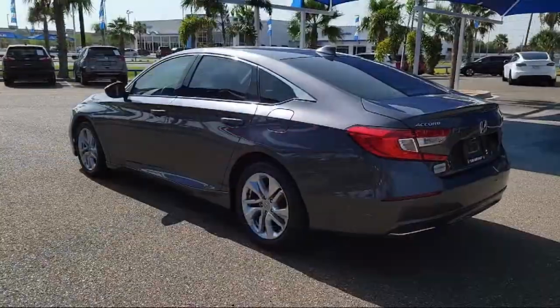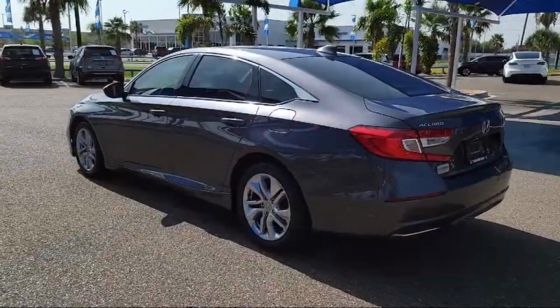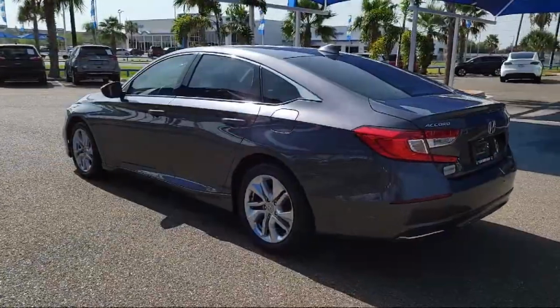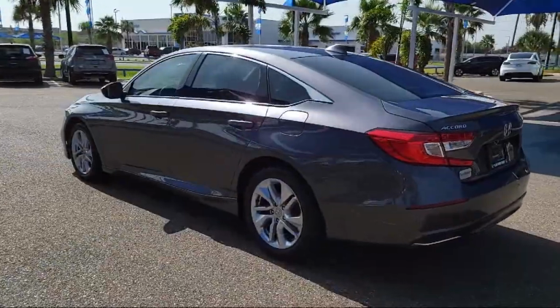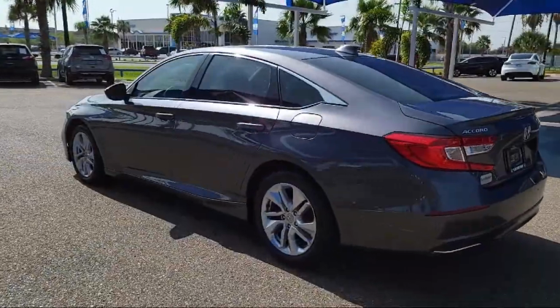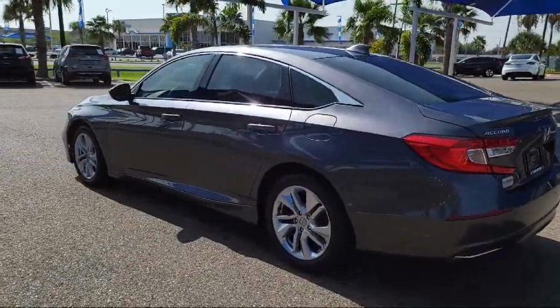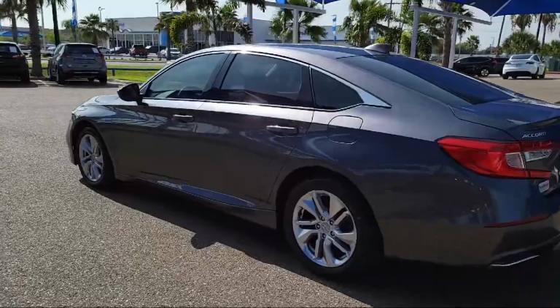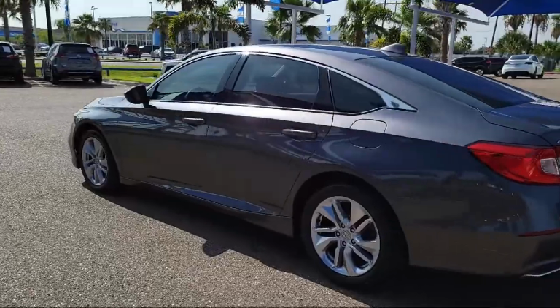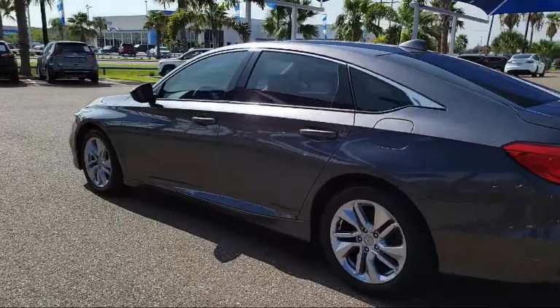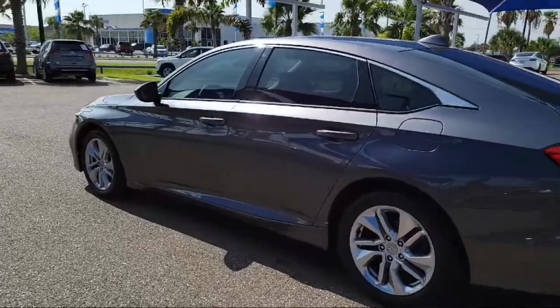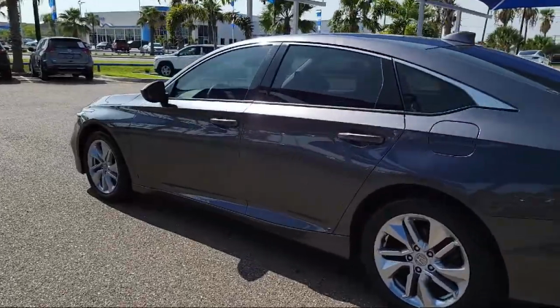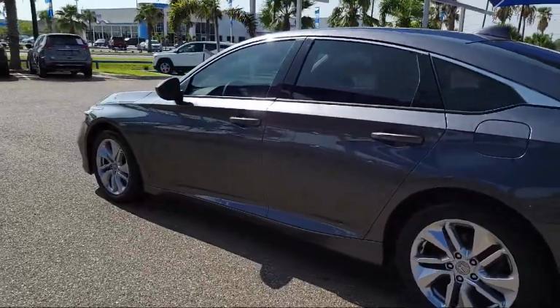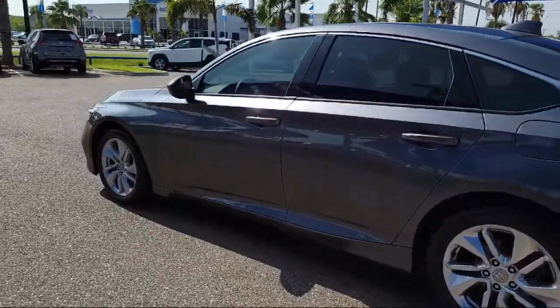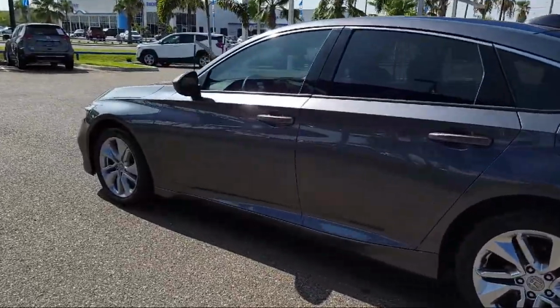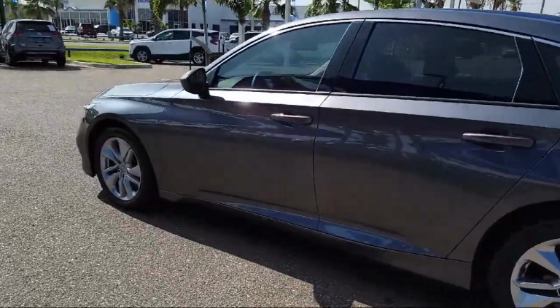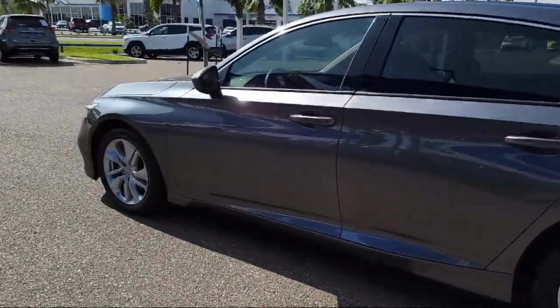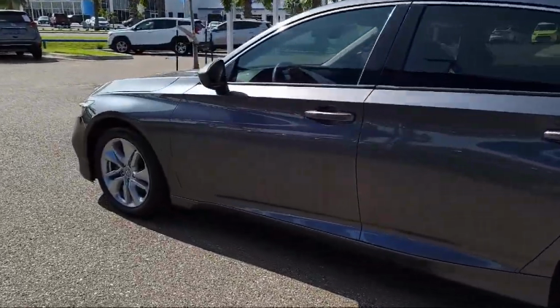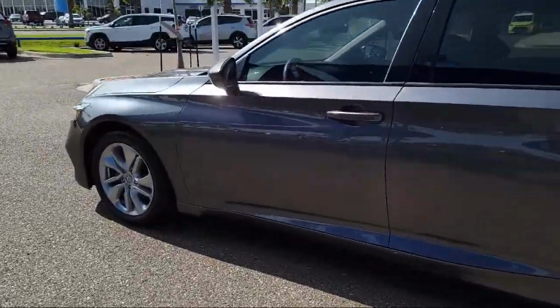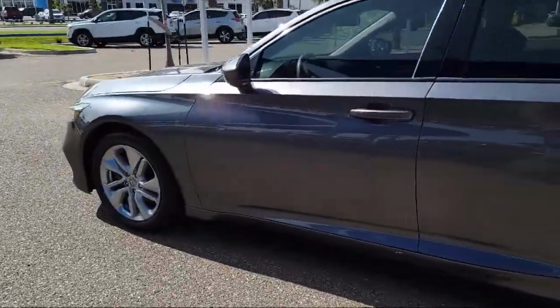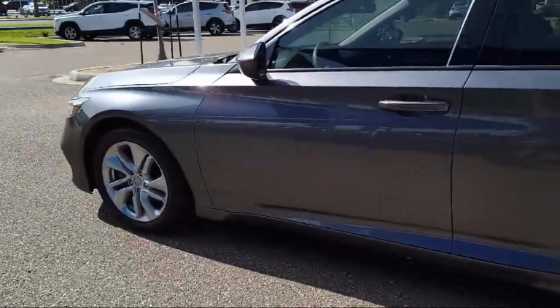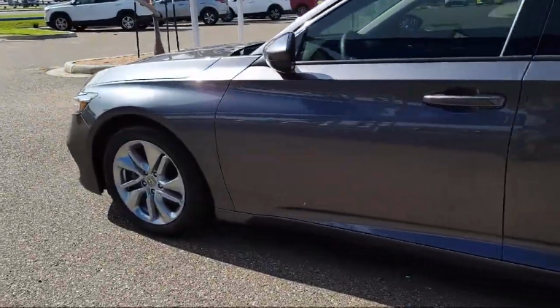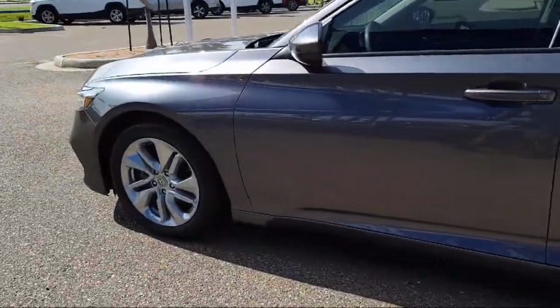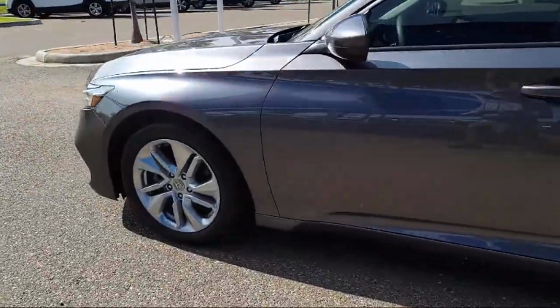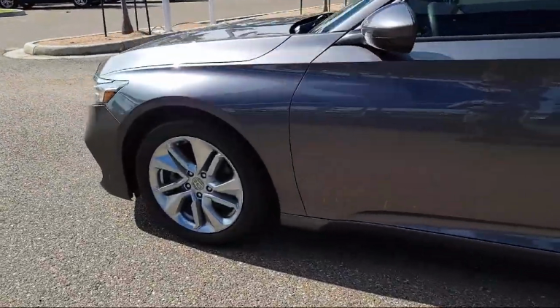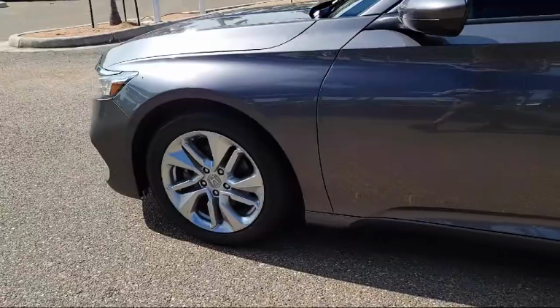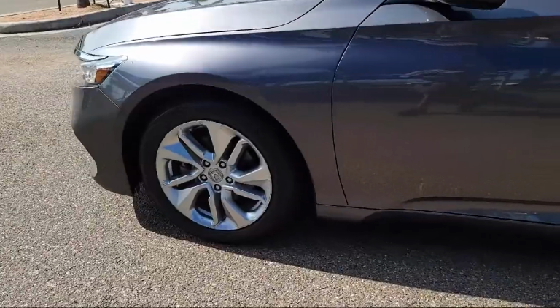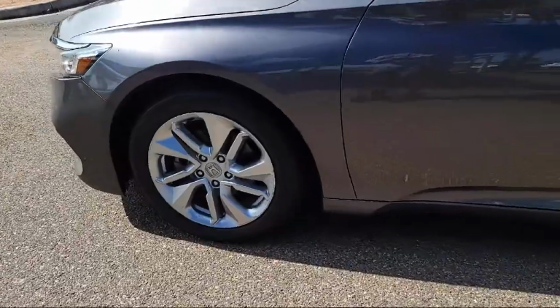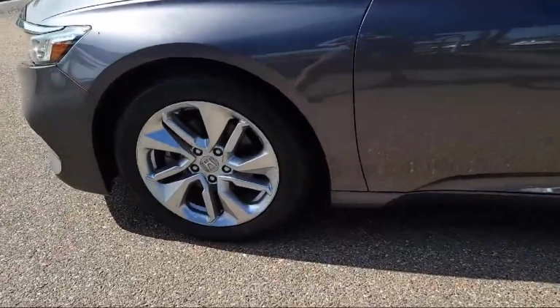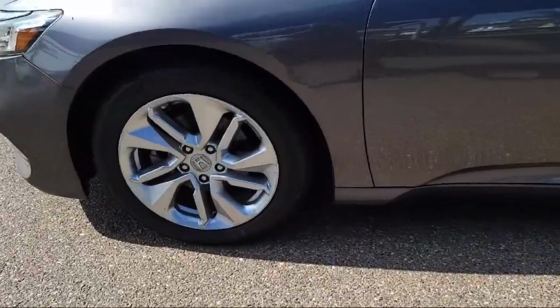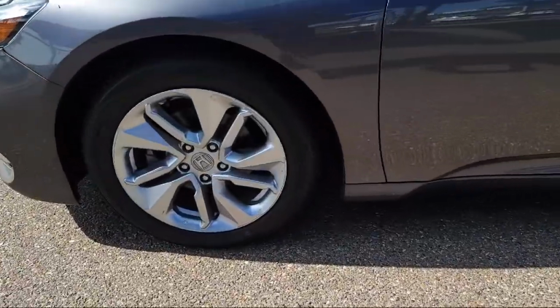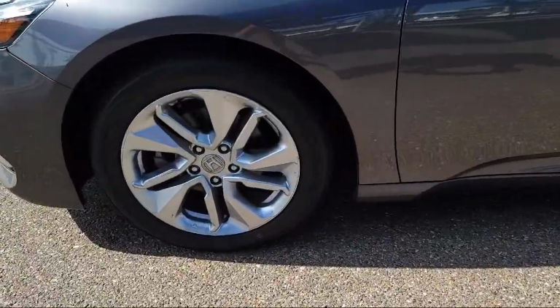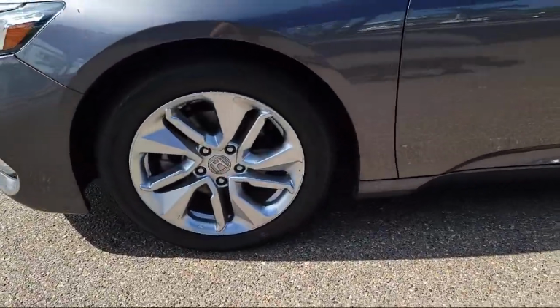It also features keyless entry, air conditioning, speed sensing steering, and a tire pressure monitoring system, and has less than 60,000 miles on the odometer.